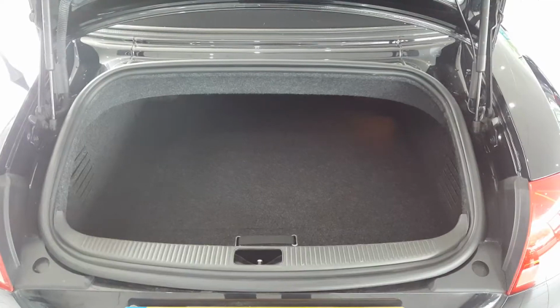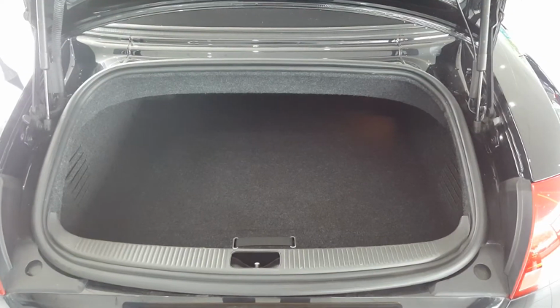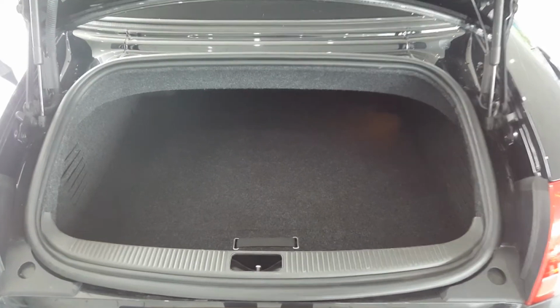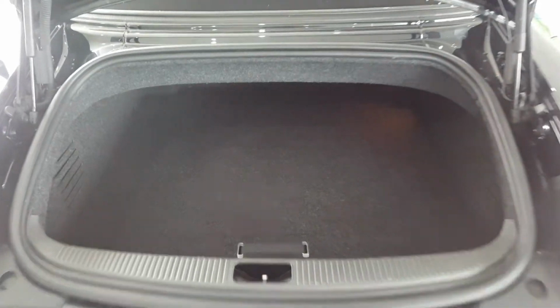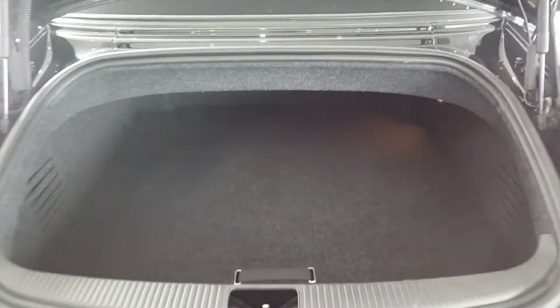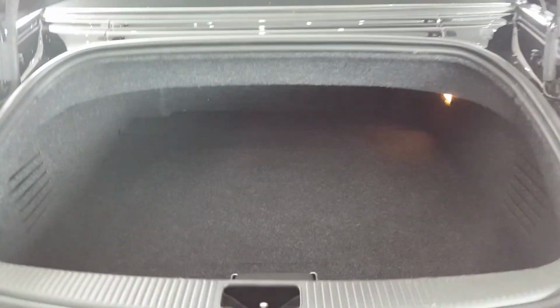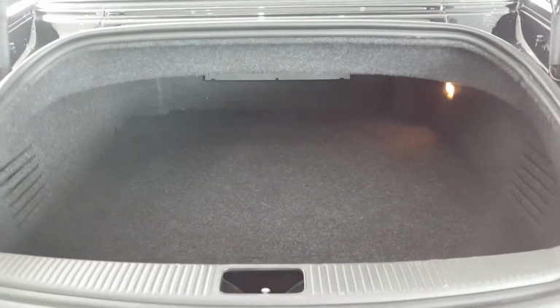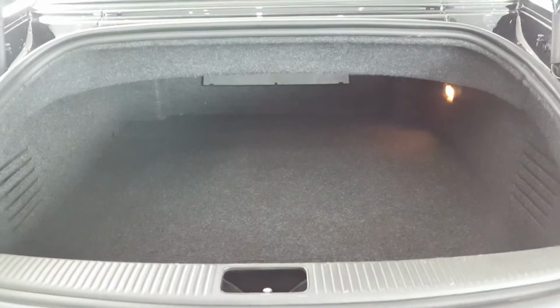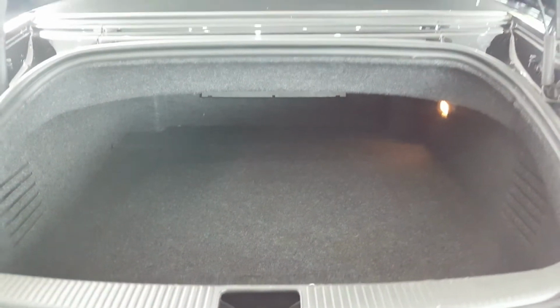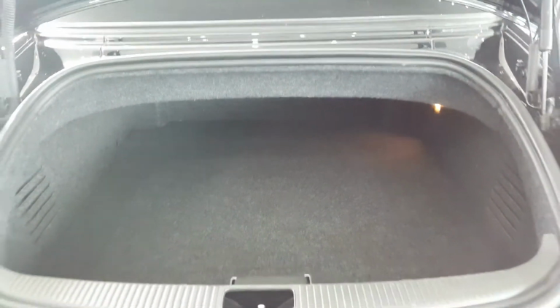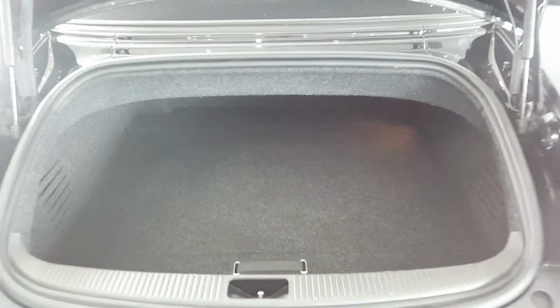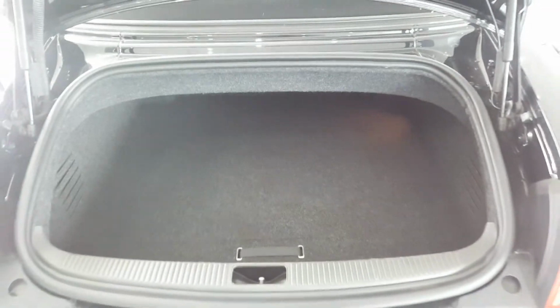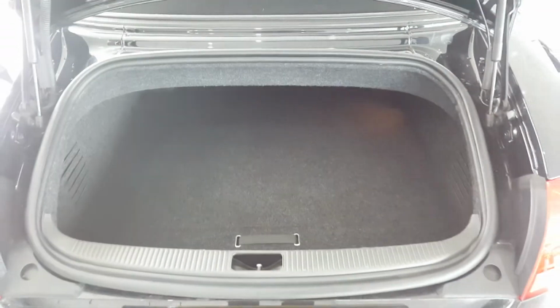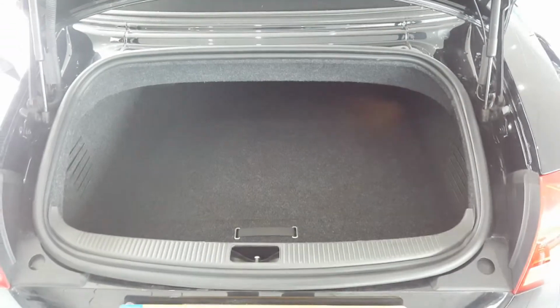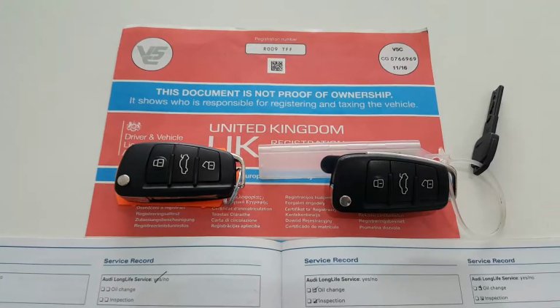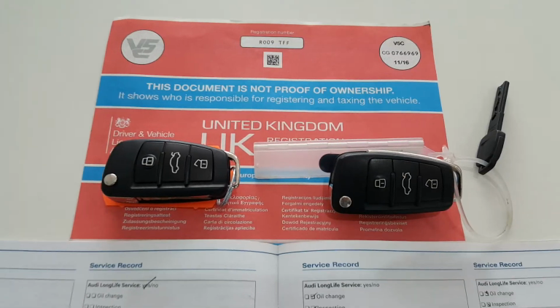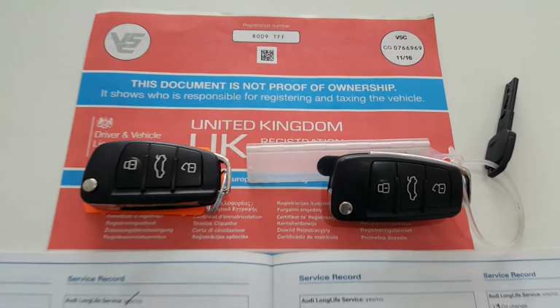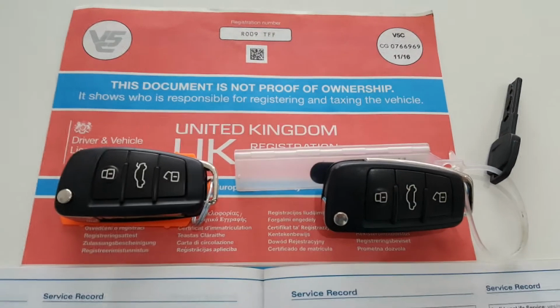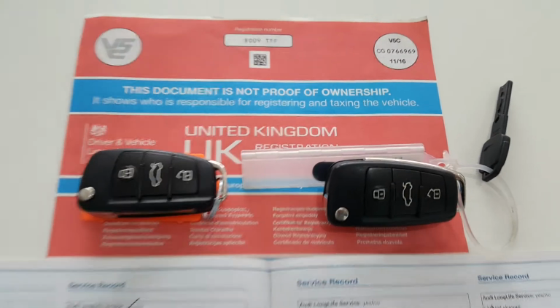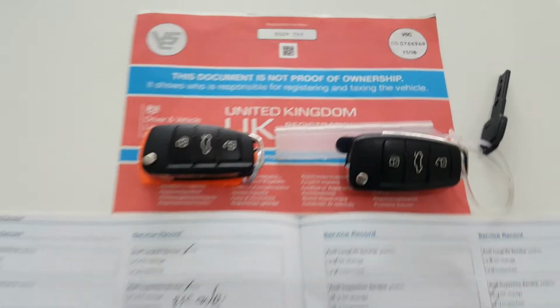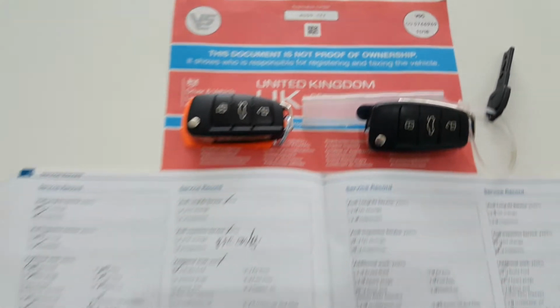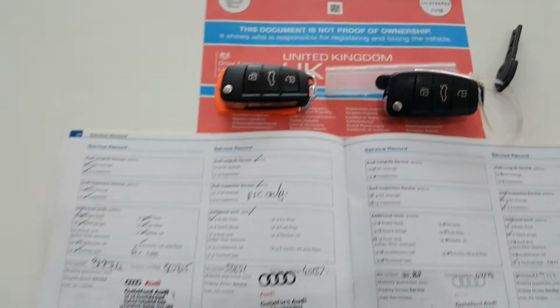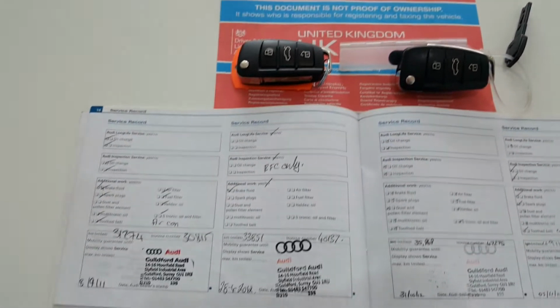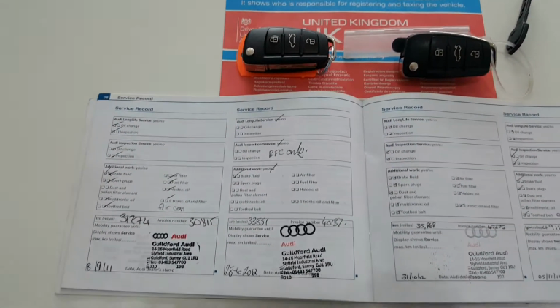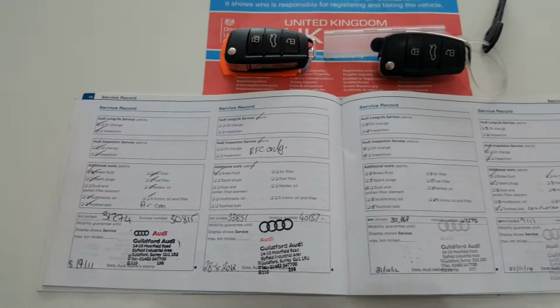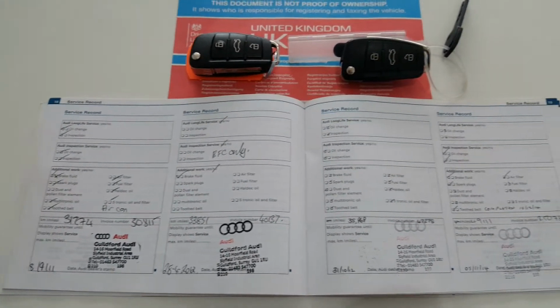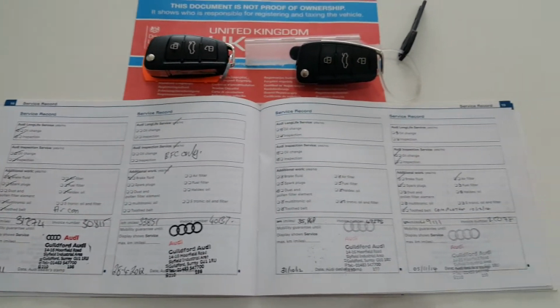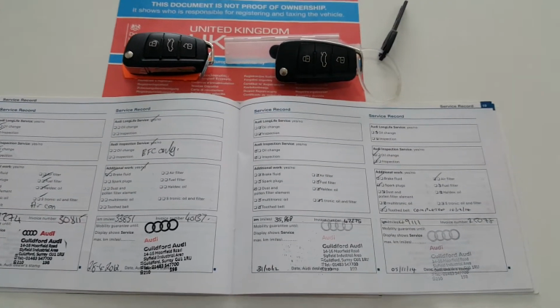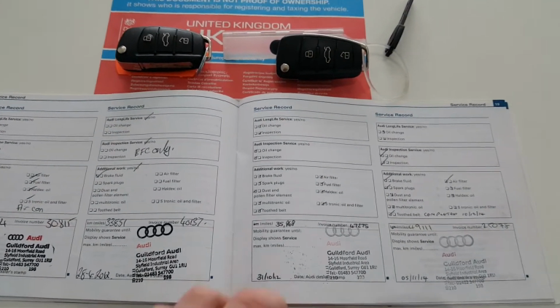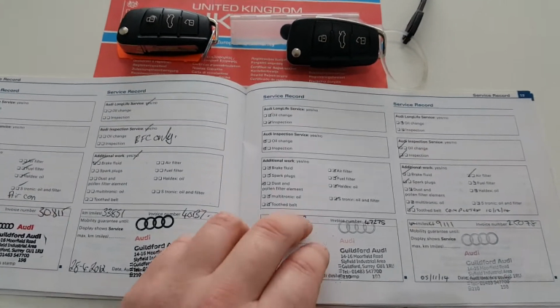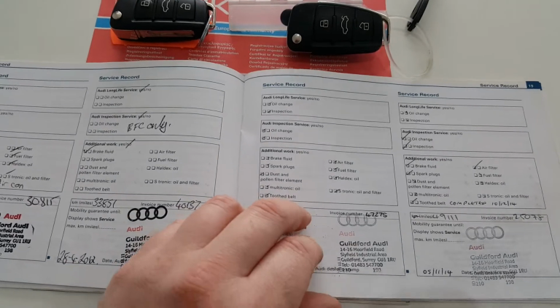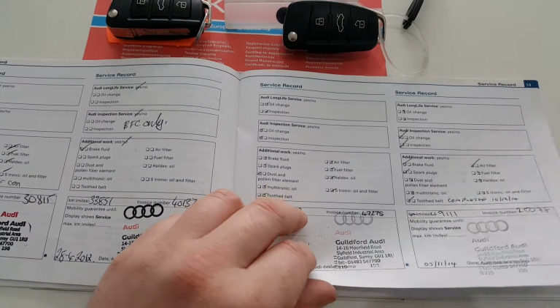Around the back of the car there is a decent-sized deep boot. We have two keys for the car and an excellent service history, most of which is by Audi.